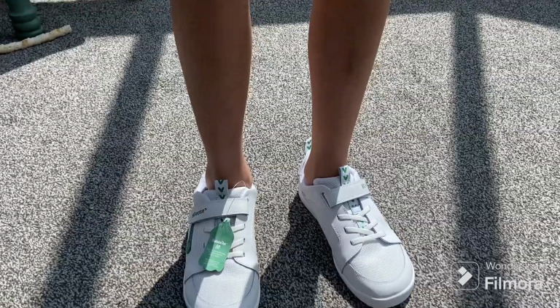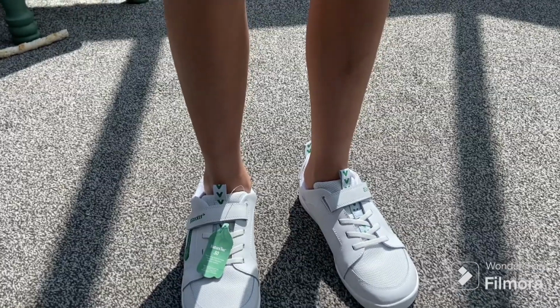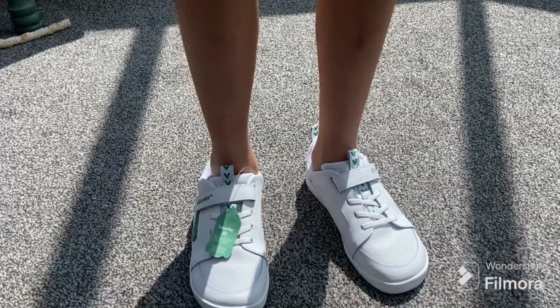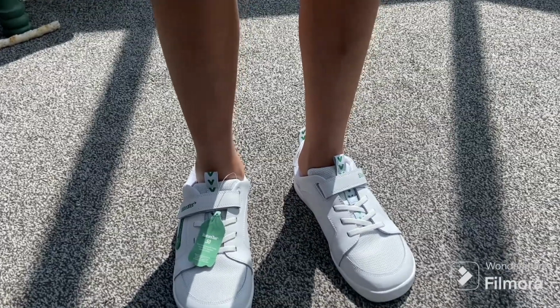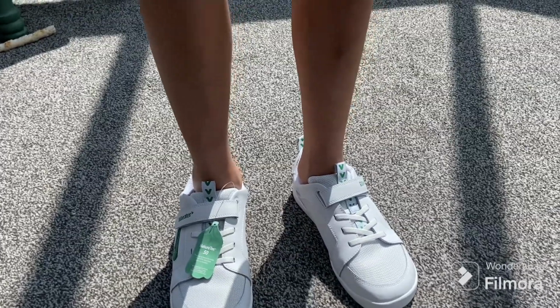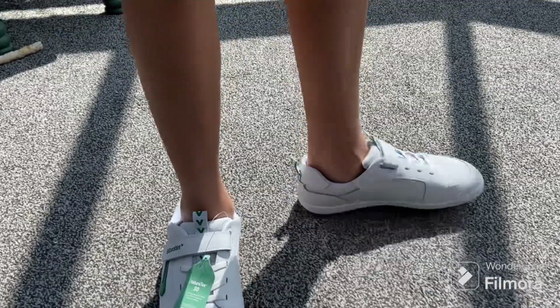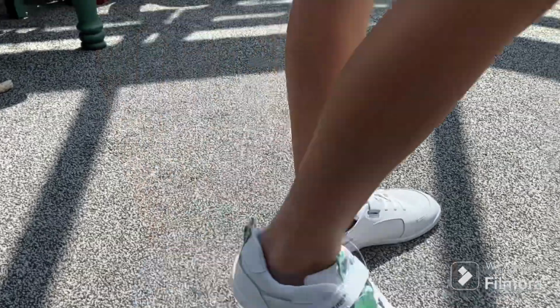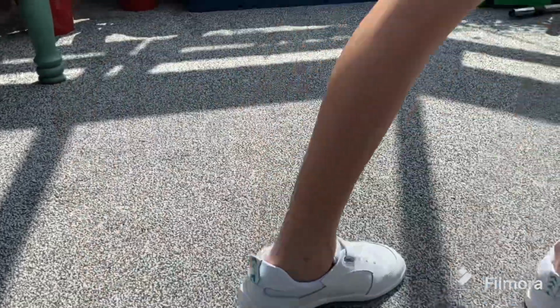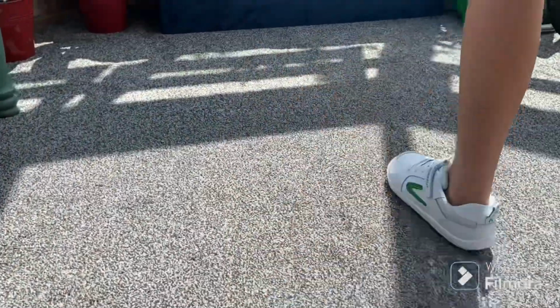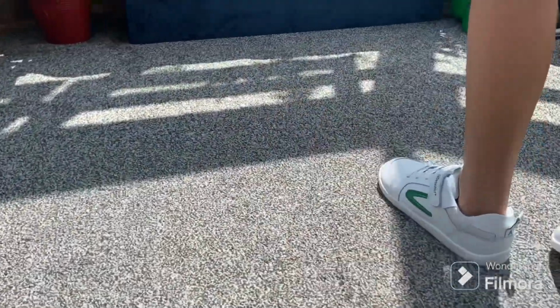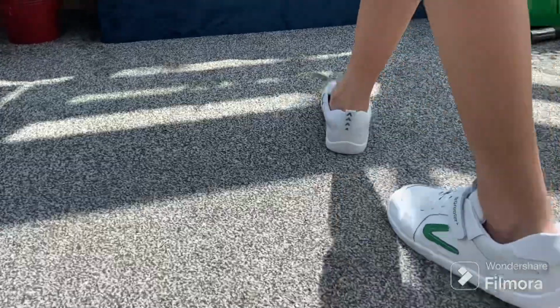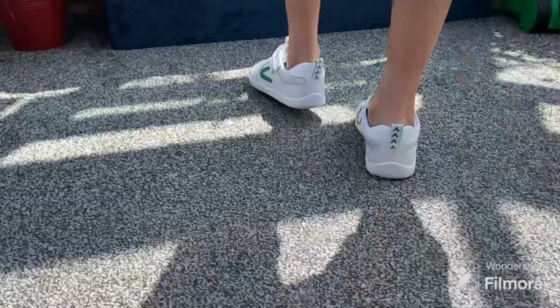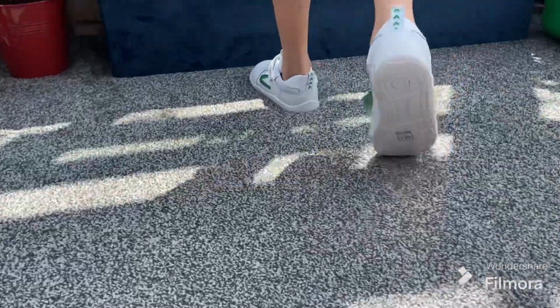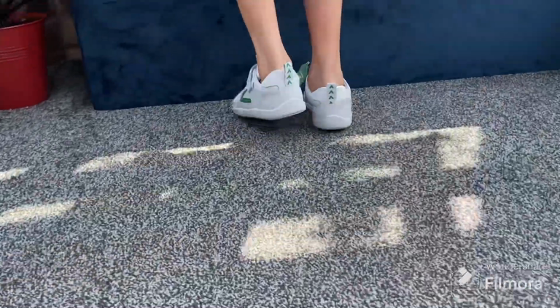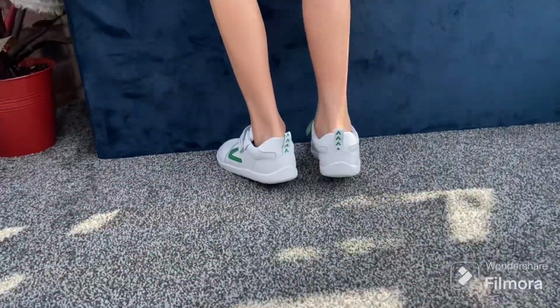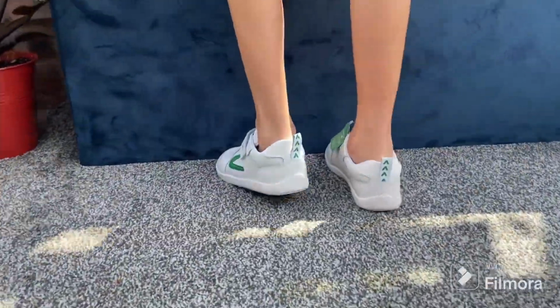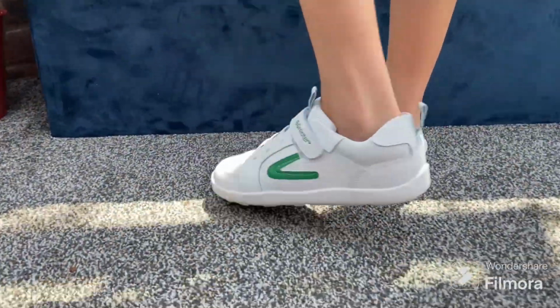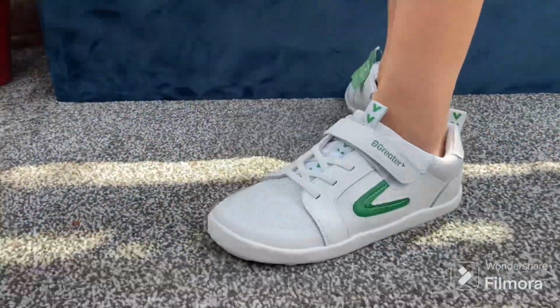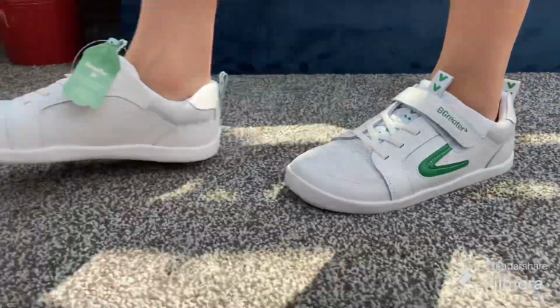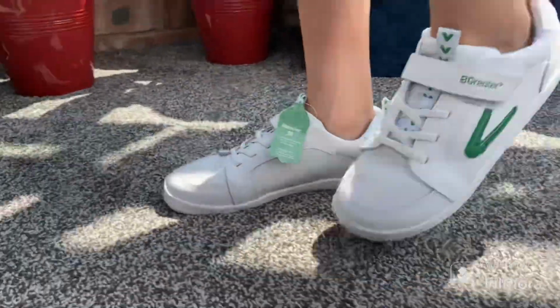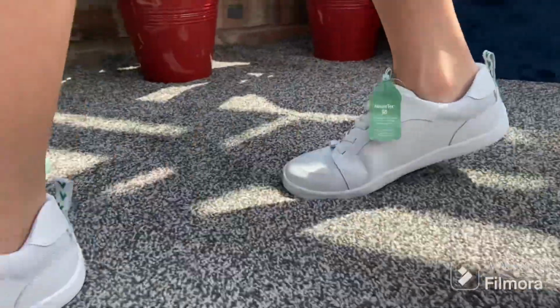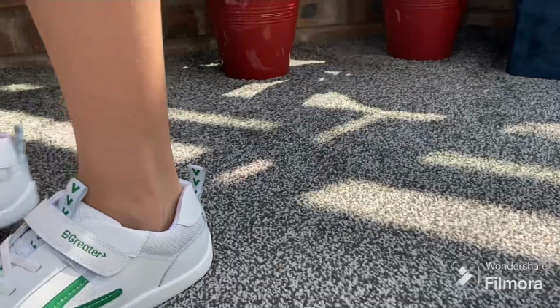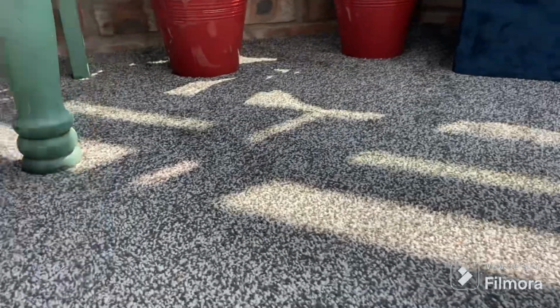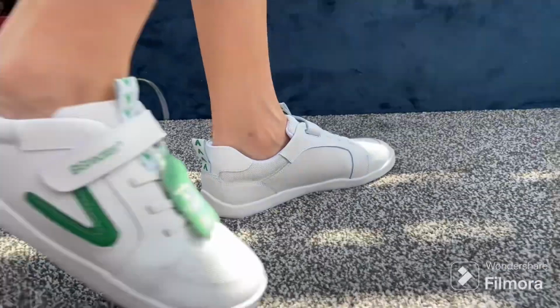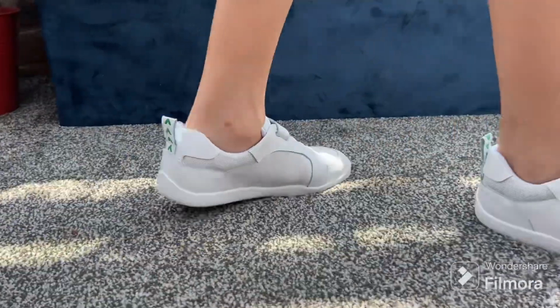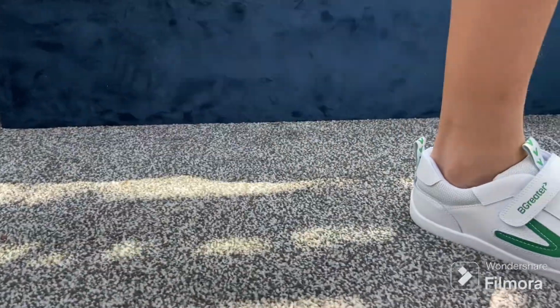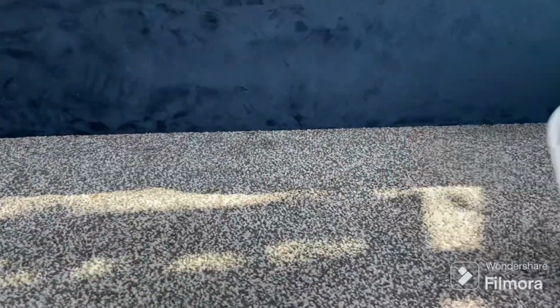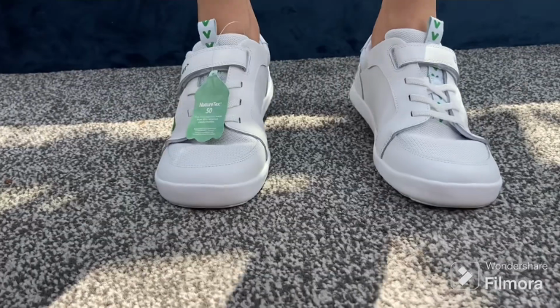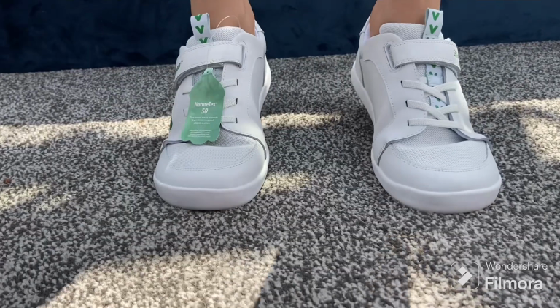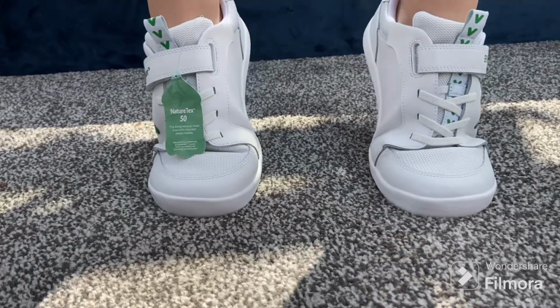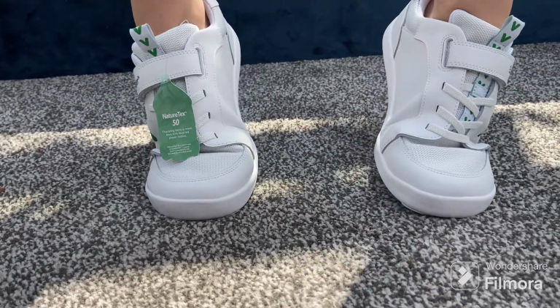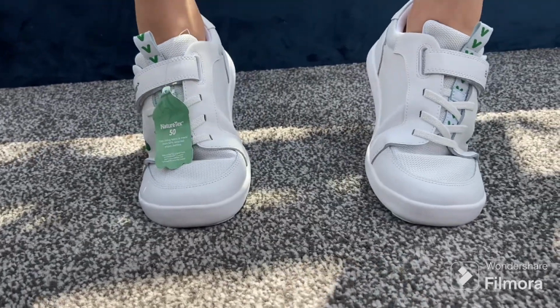I found these kids trainers from an online shop in the UK. Their range of shoes were affordable and my son was happy with how they looked. There were a few delivery options and they arrived on time. They ship to most countries but don't offer free returns outside the UK.